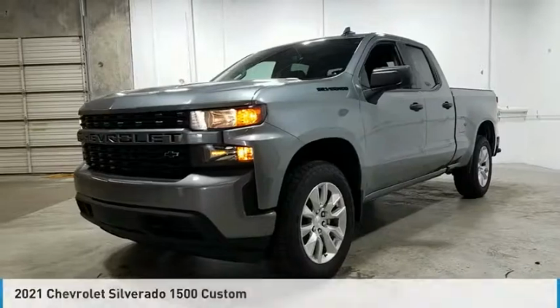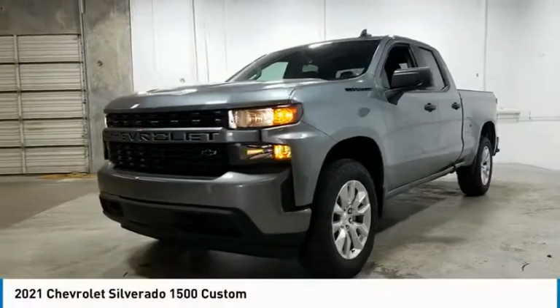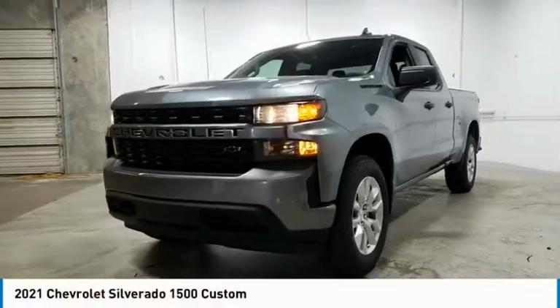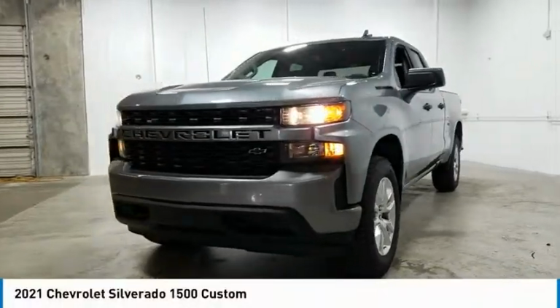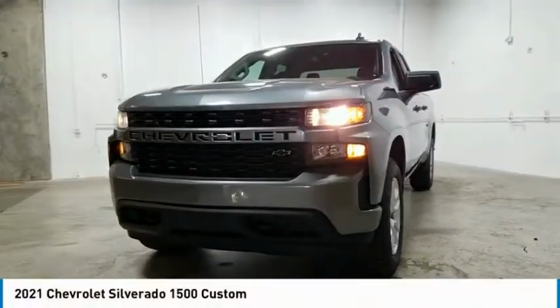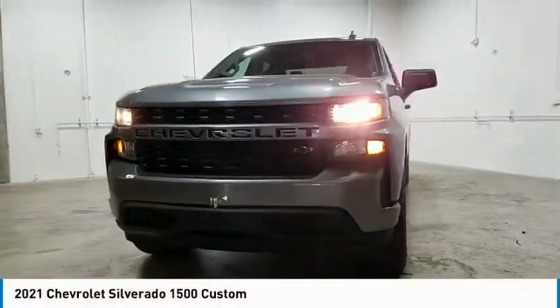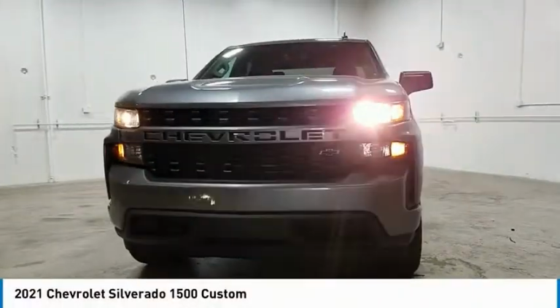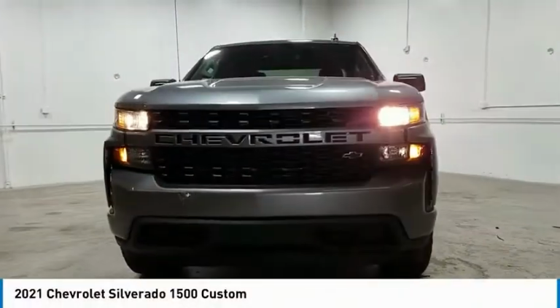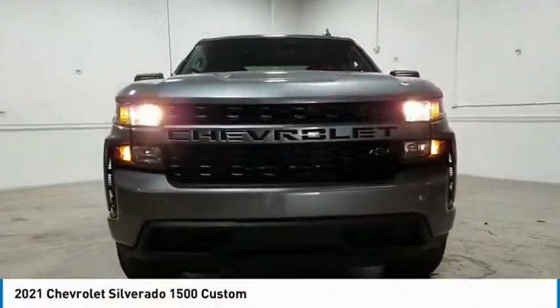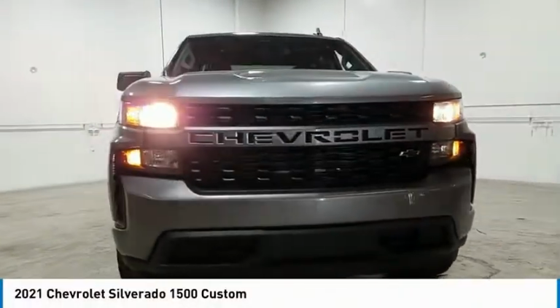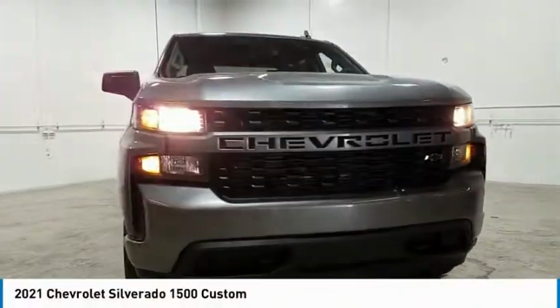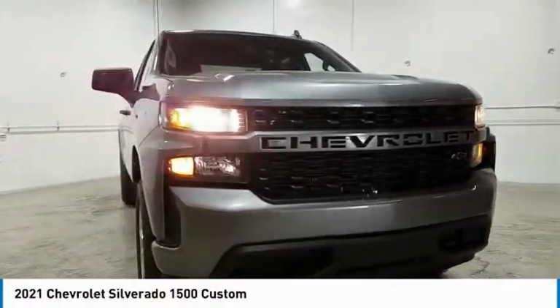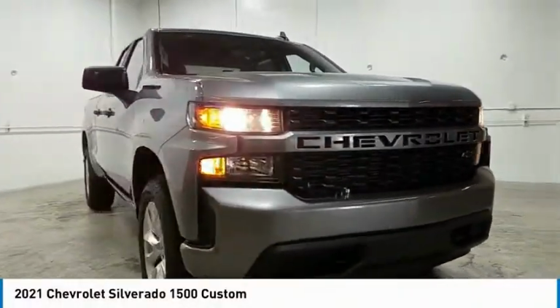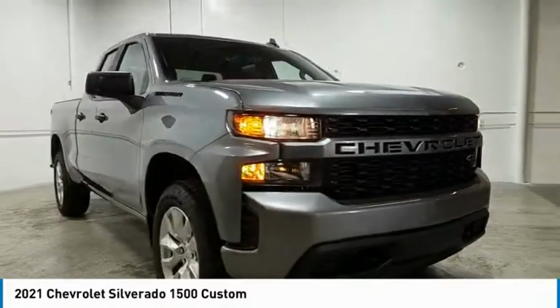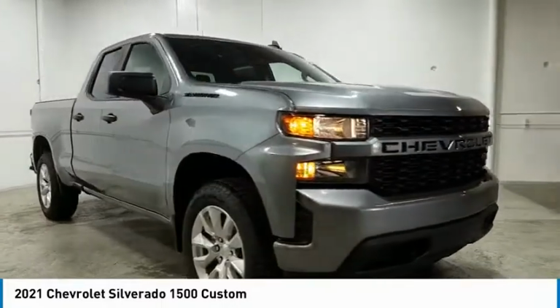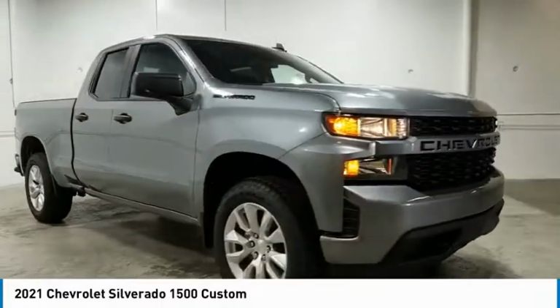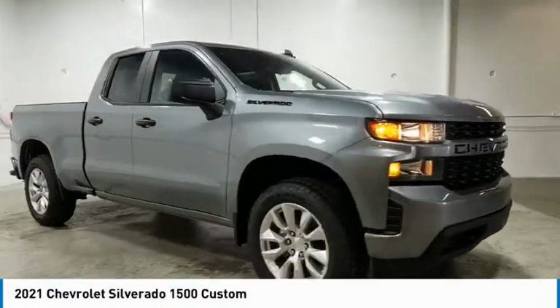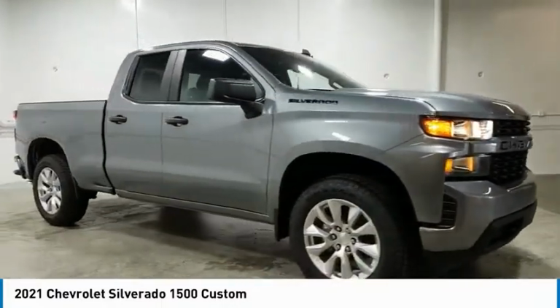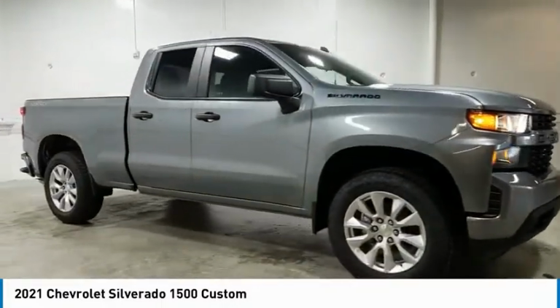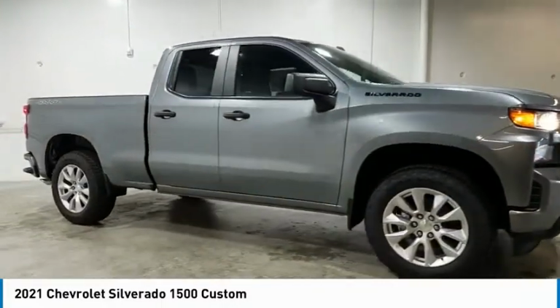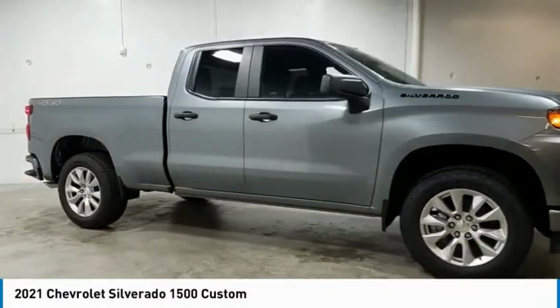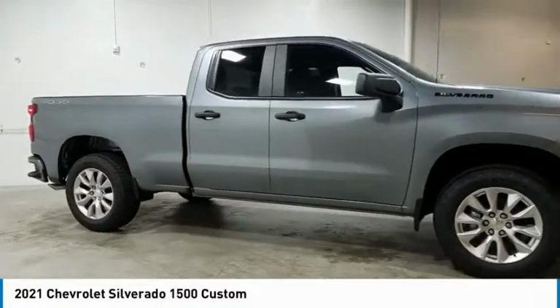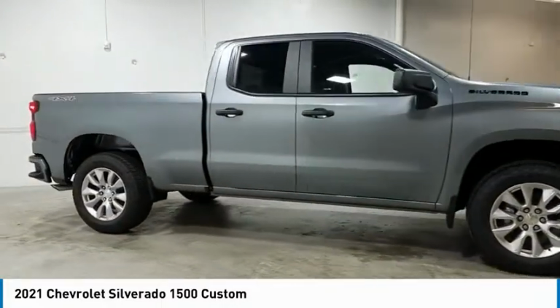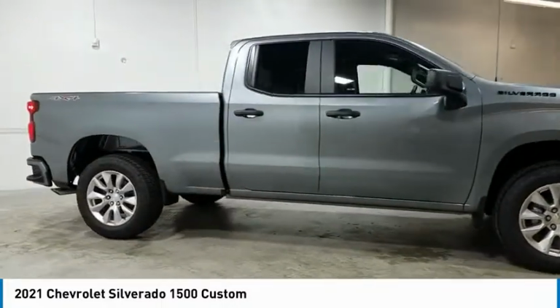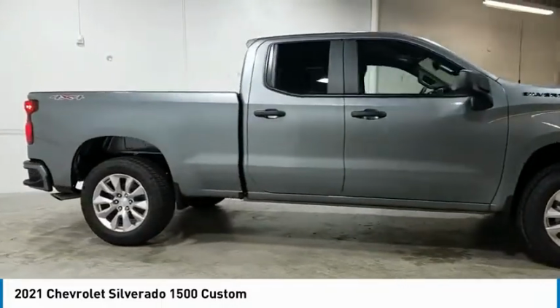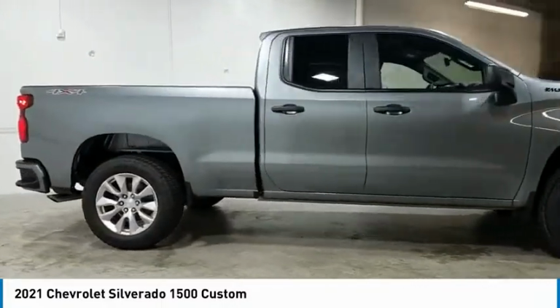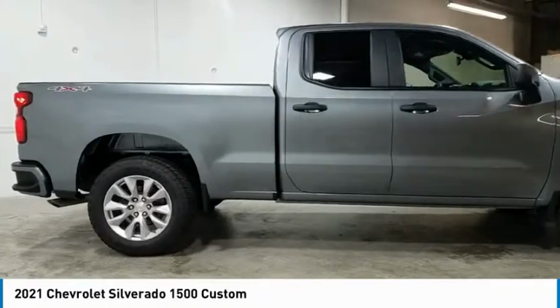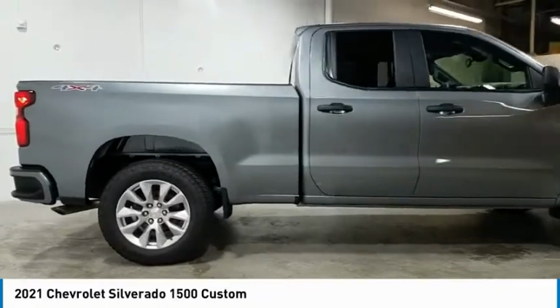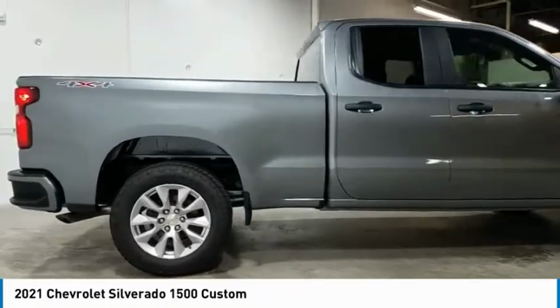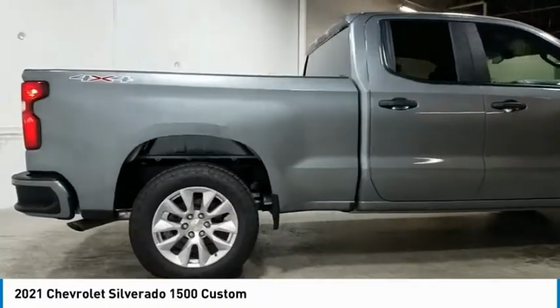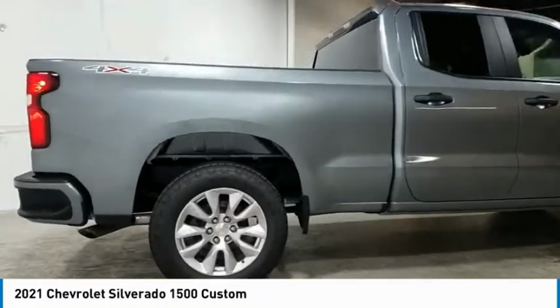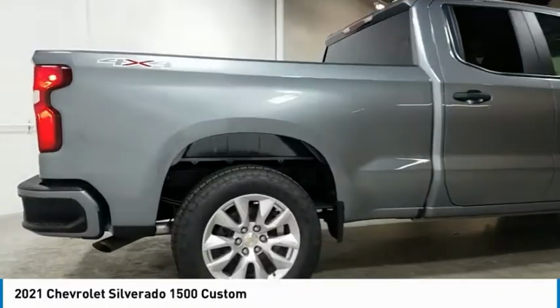Come test drive the 2021 Silverado 1500. The Chevy Silverado 1500 has the lowest cost of ownership of any full-size pickup. Here are some of this vehicle's great options.